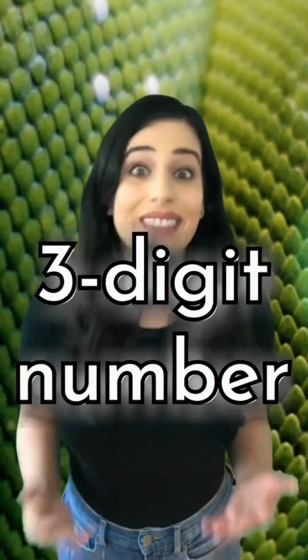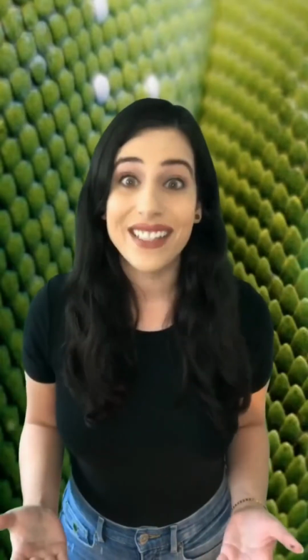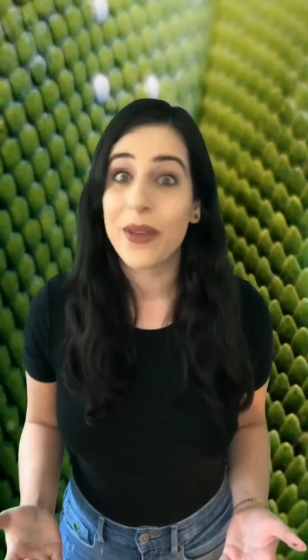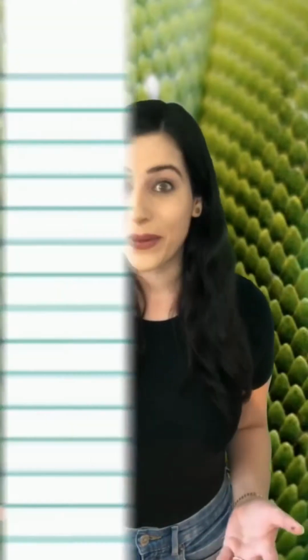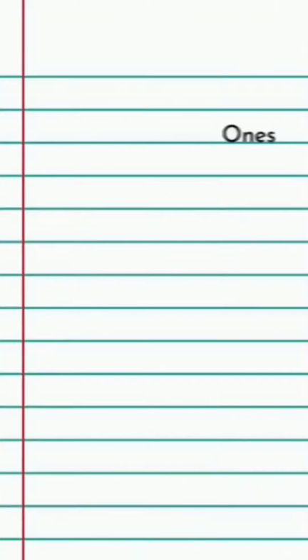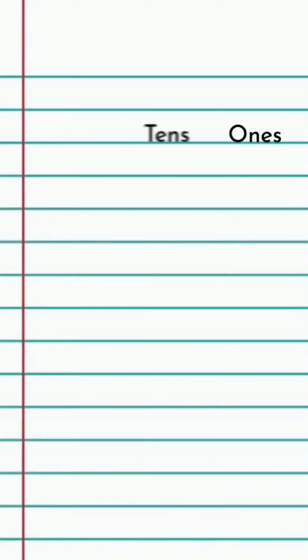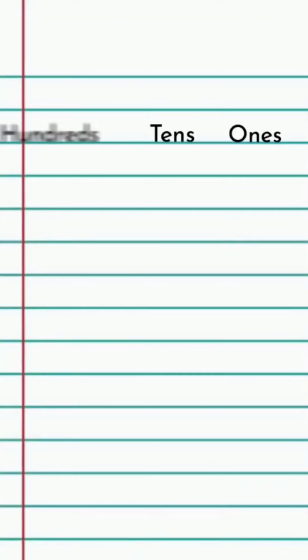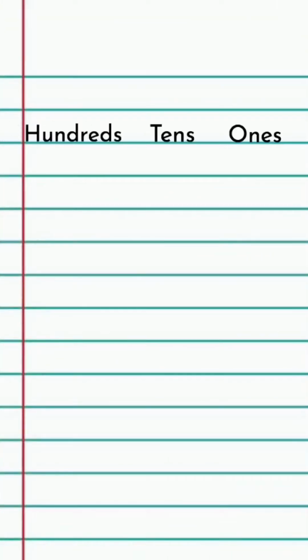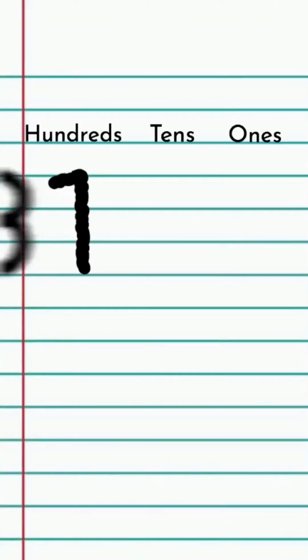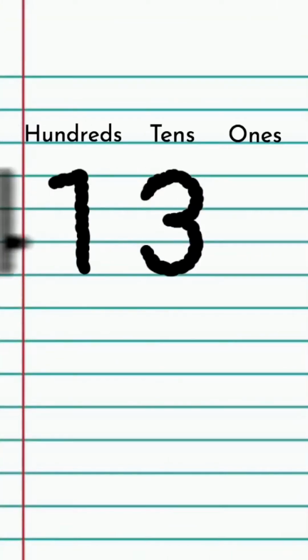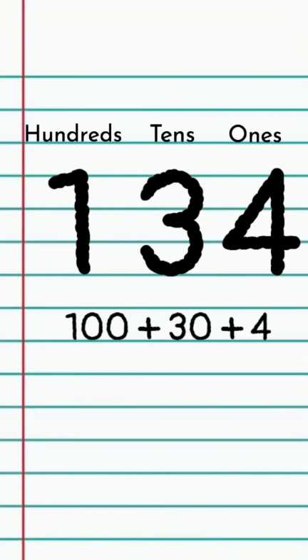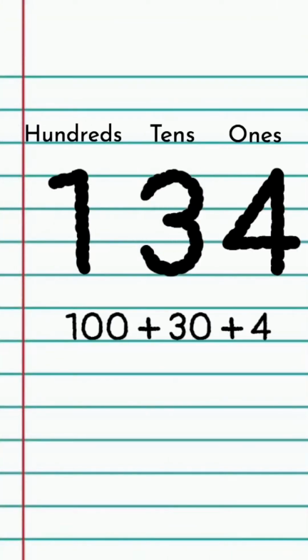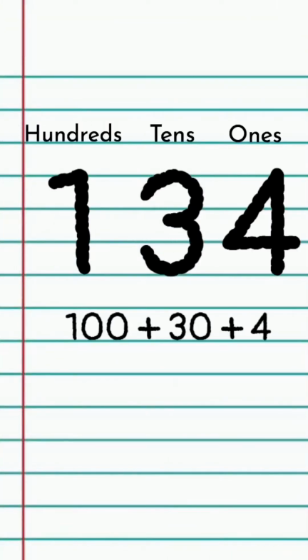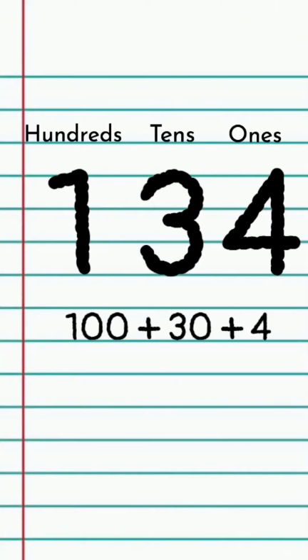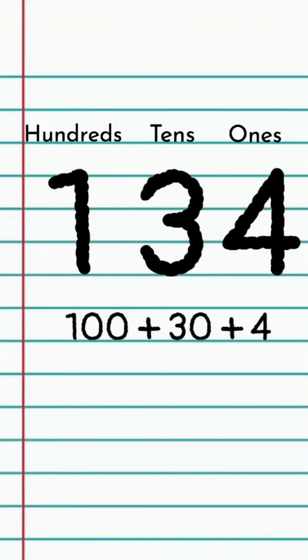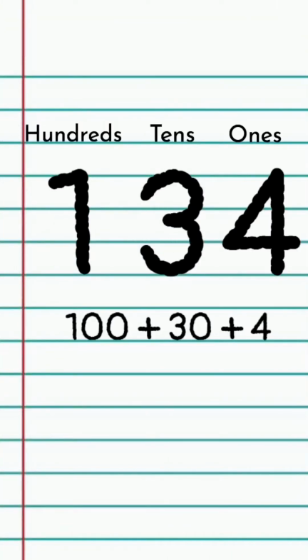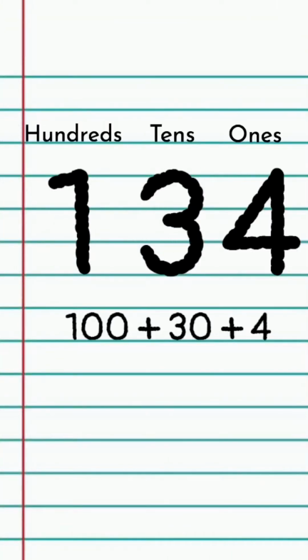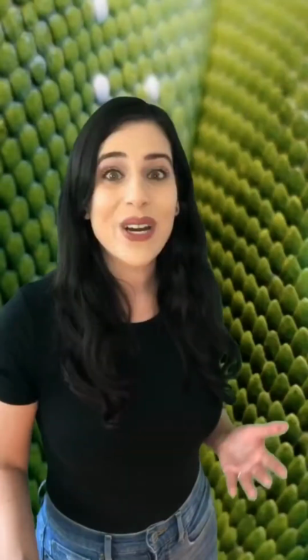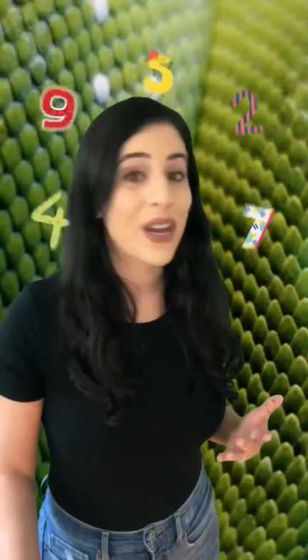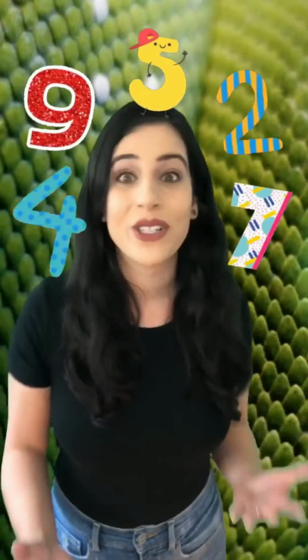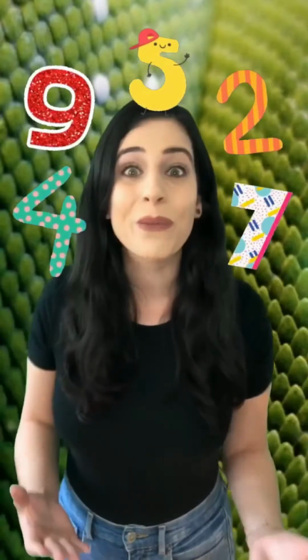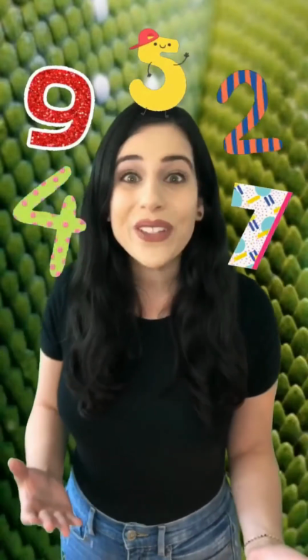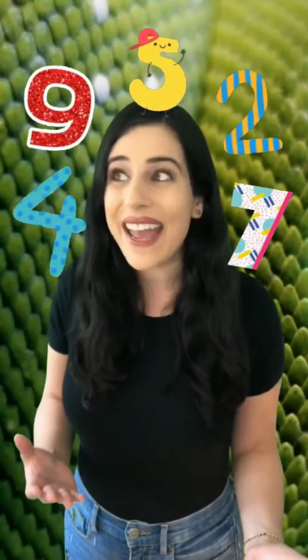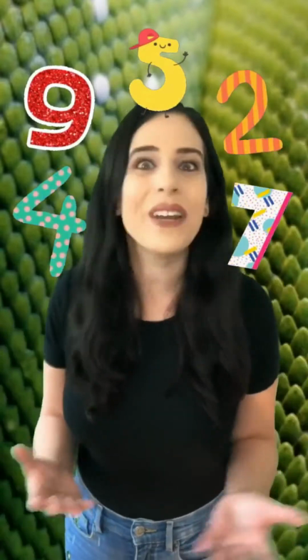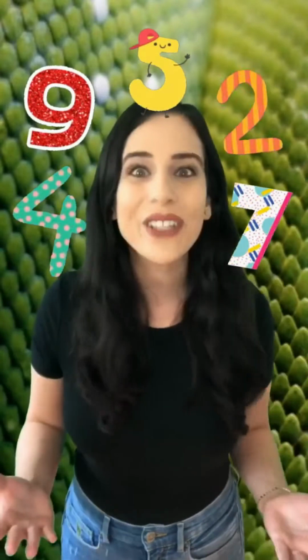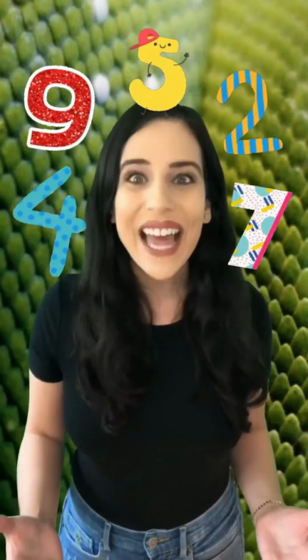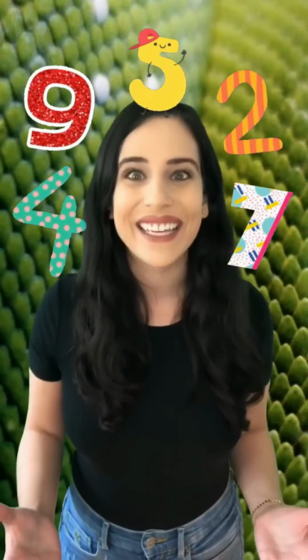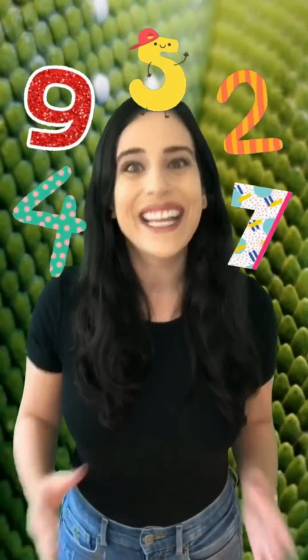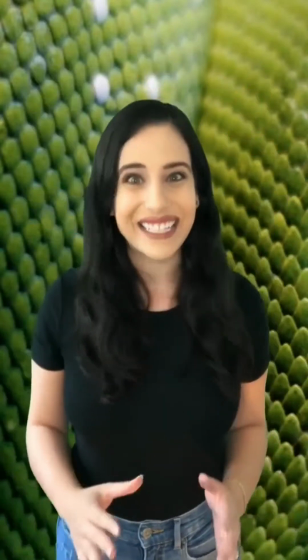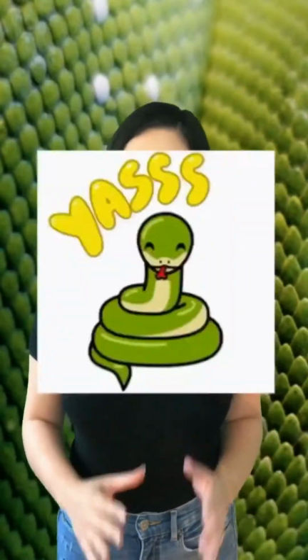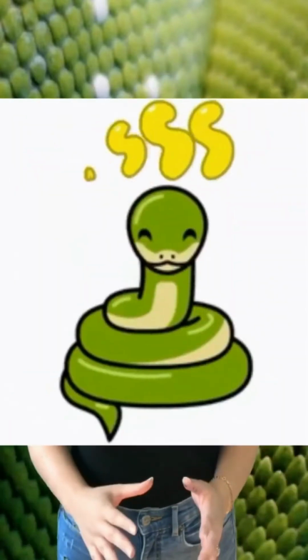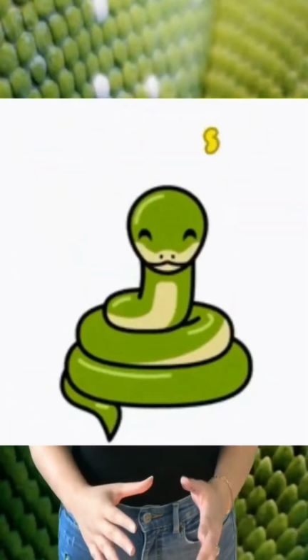The last thing you'll need is a three-digit number — a number that goes up into the hundreds place. You could think about a lucky number, the numbers in your birthday, whatever you'd like. Alright, let's get started!